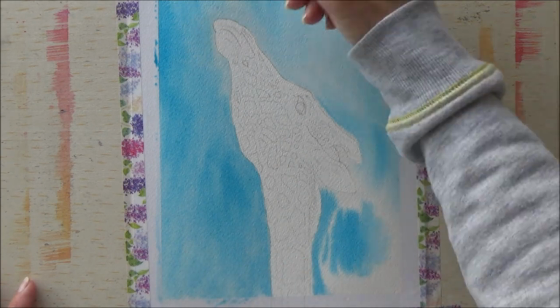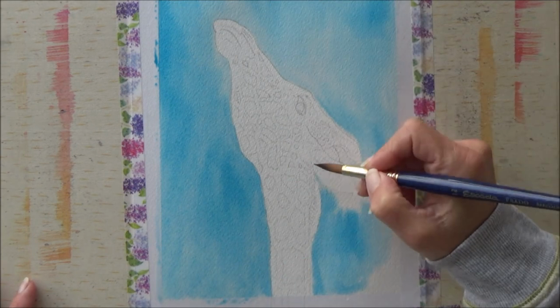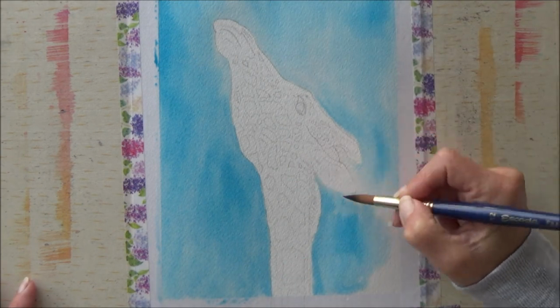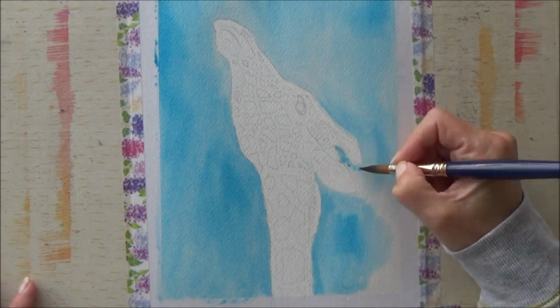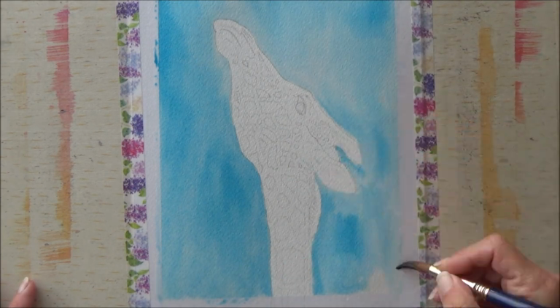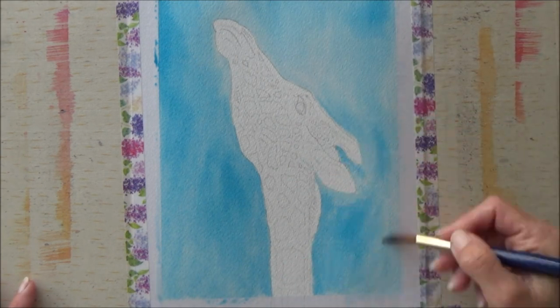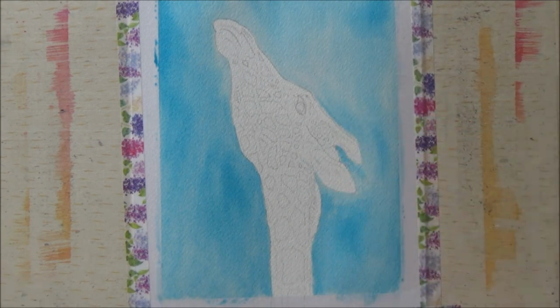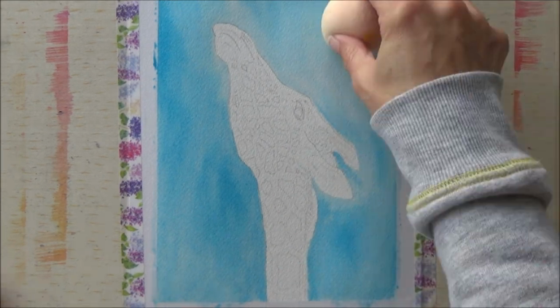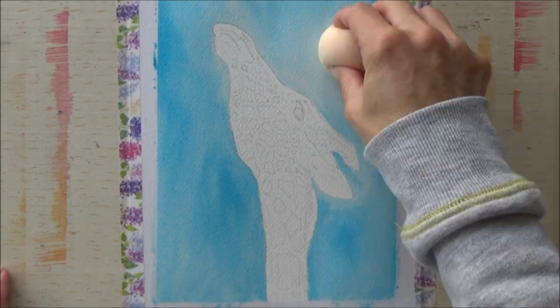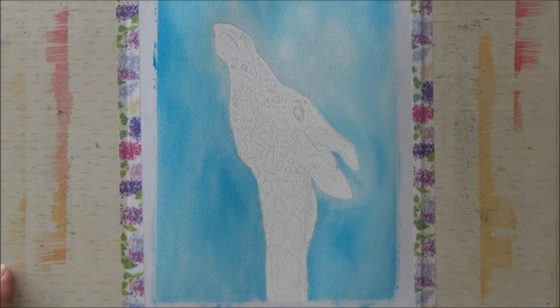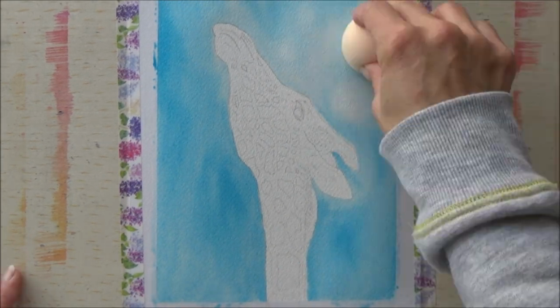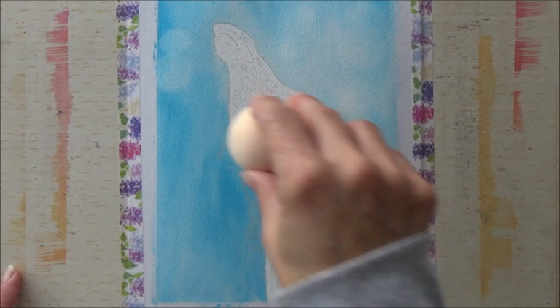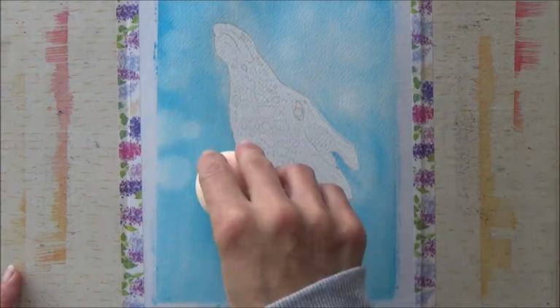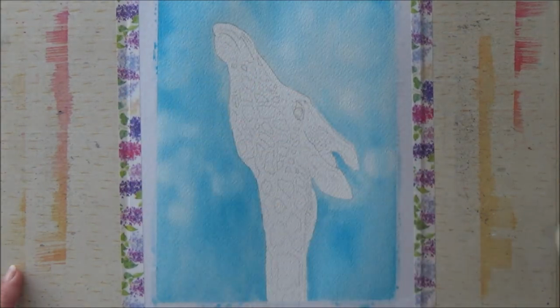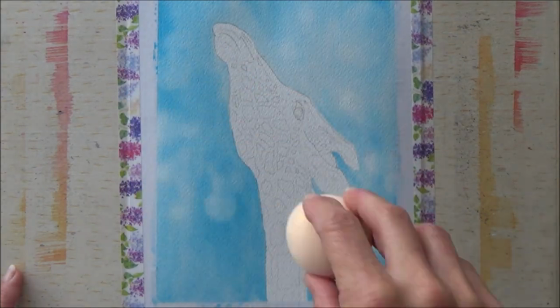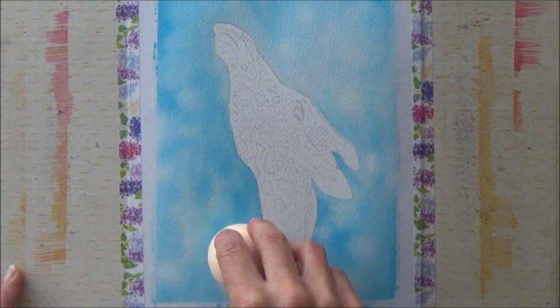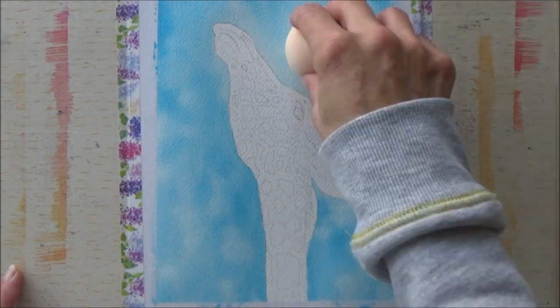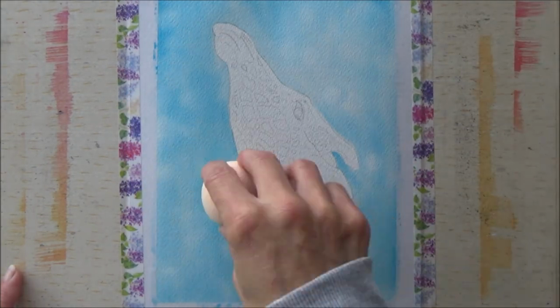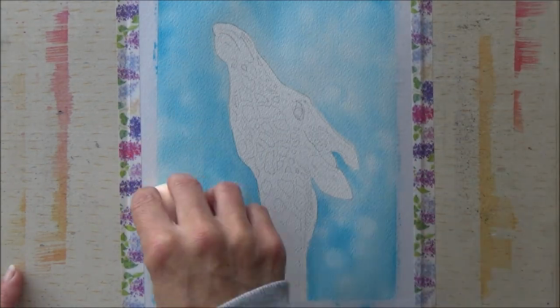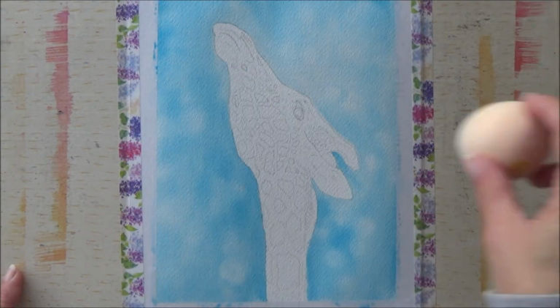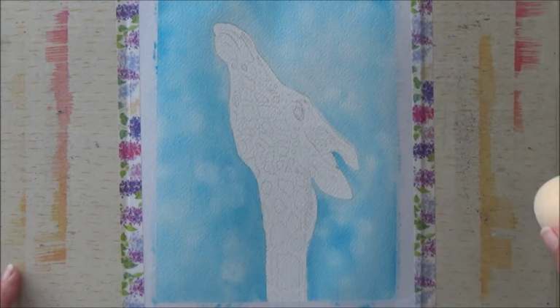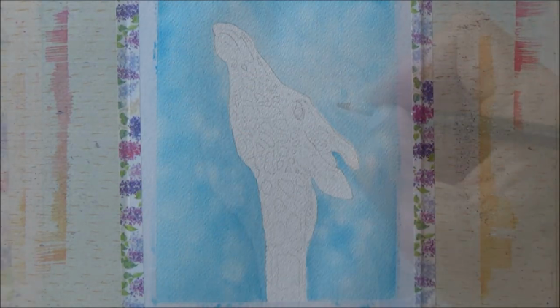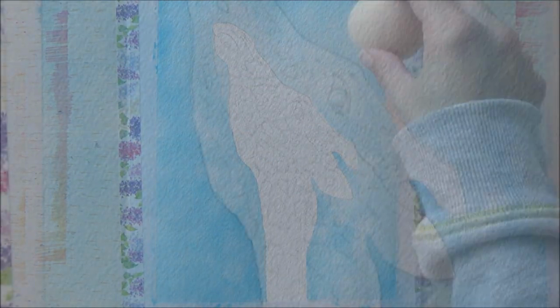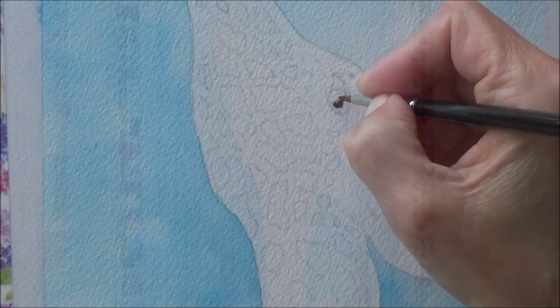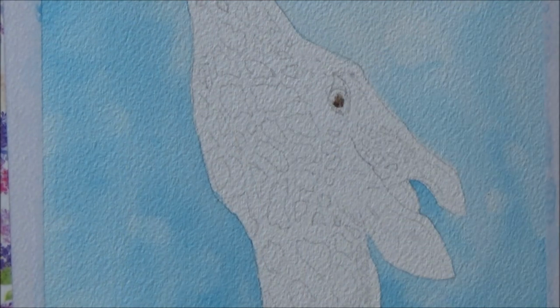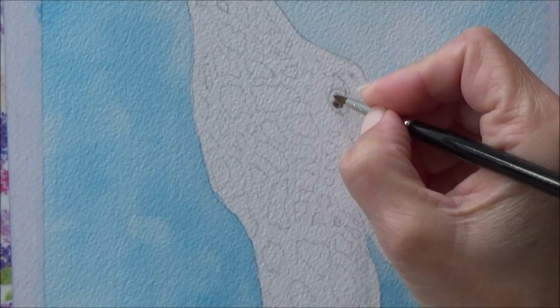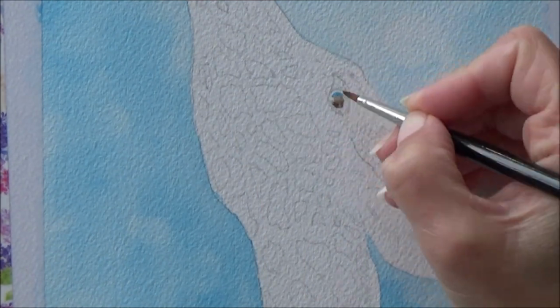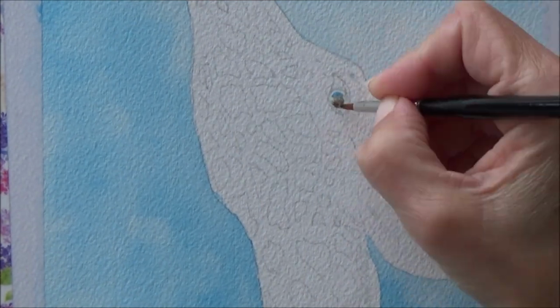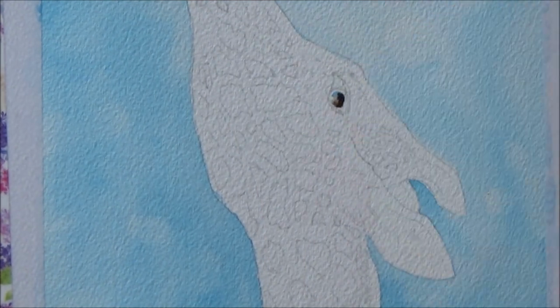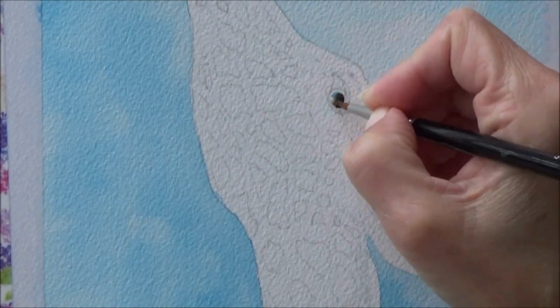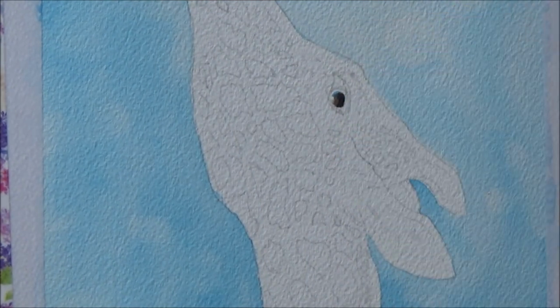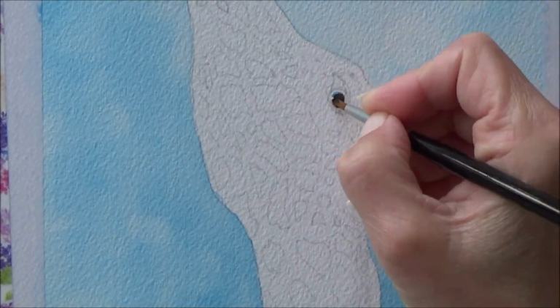I began by wetting the entire background with clean water before dropping in a diluted turquoise ink all over. Then I used my cheap makeup blender sponge to lift off circles of ink for a softer looking background.